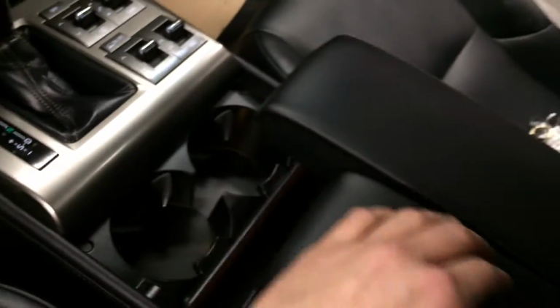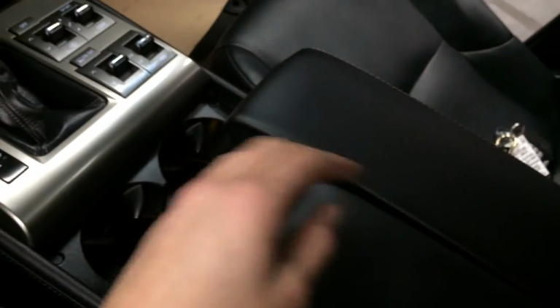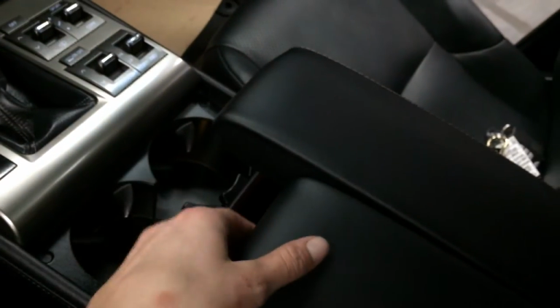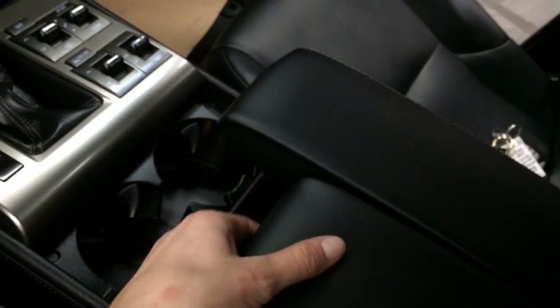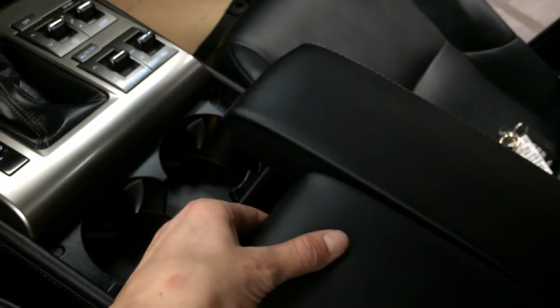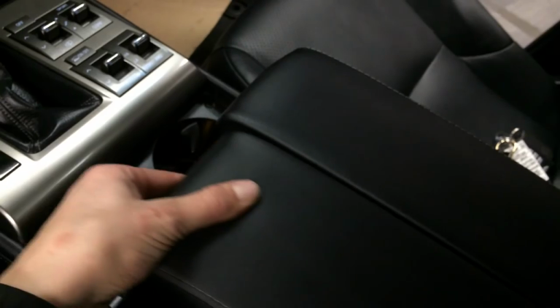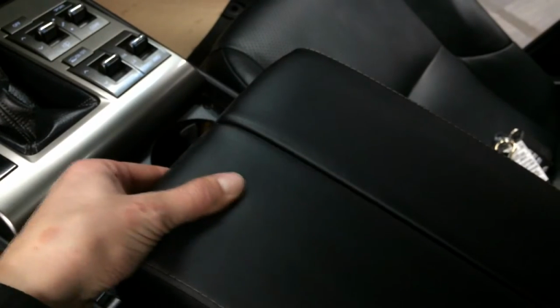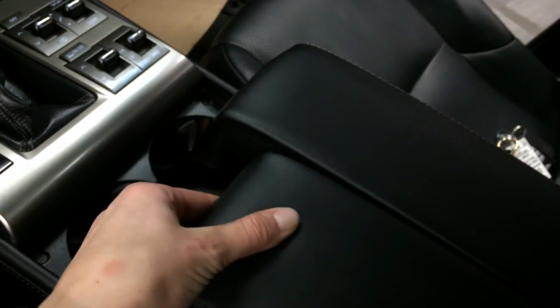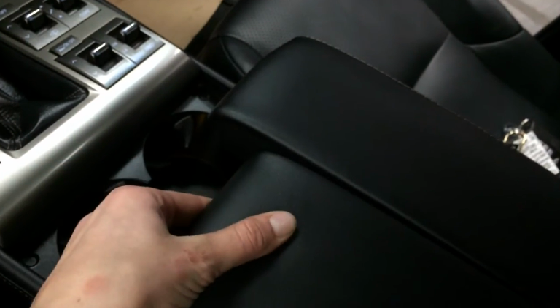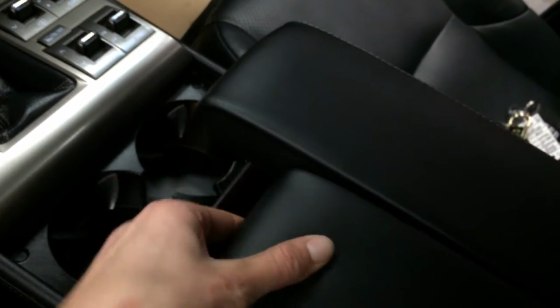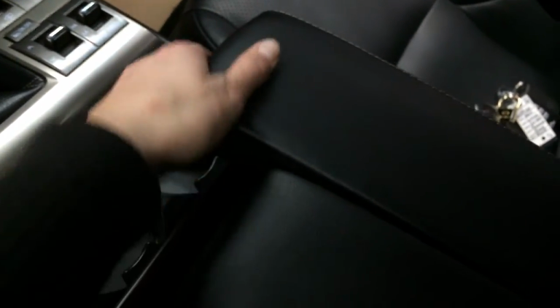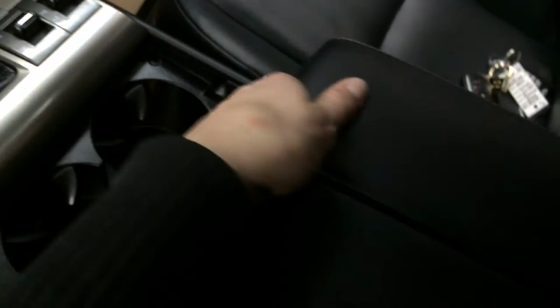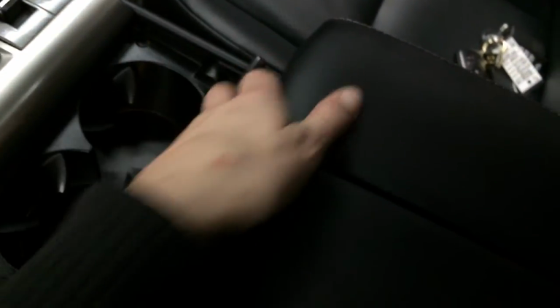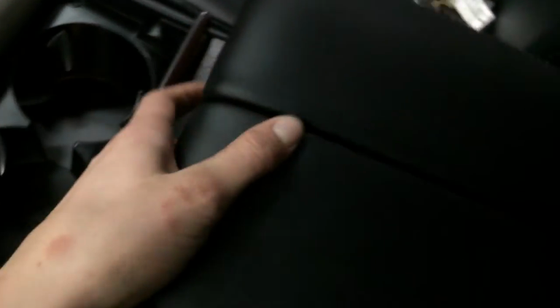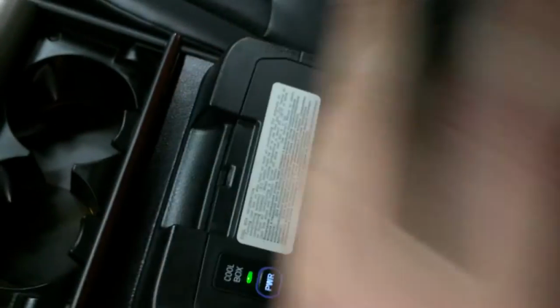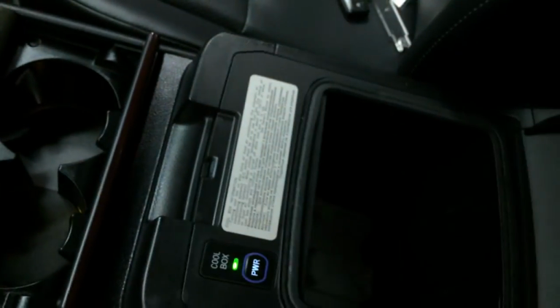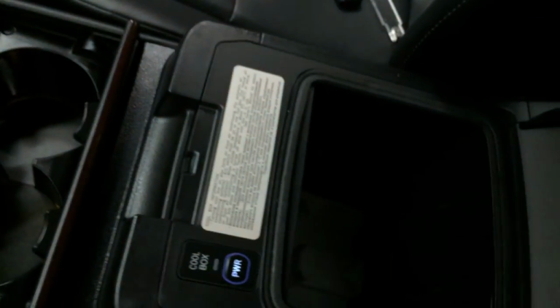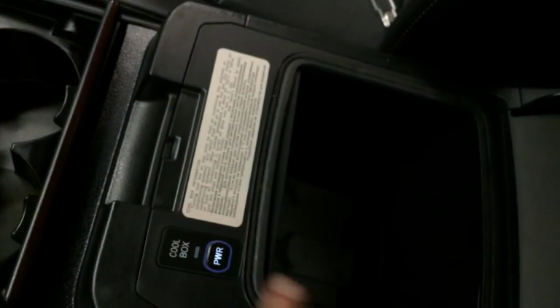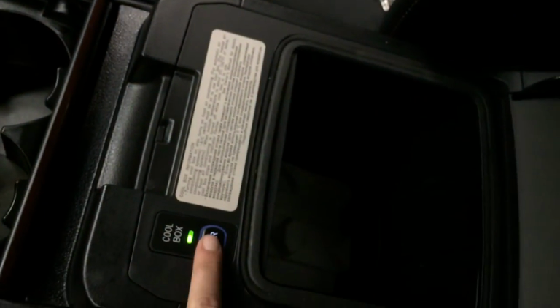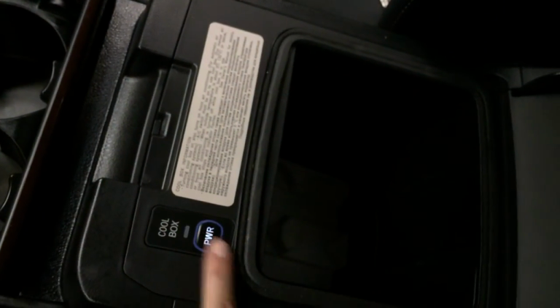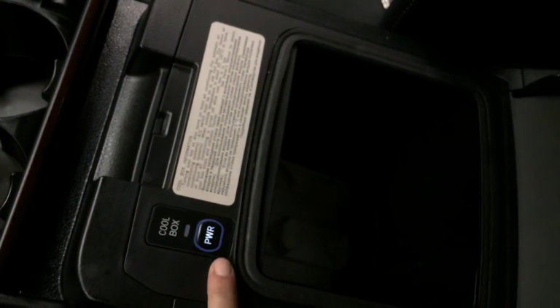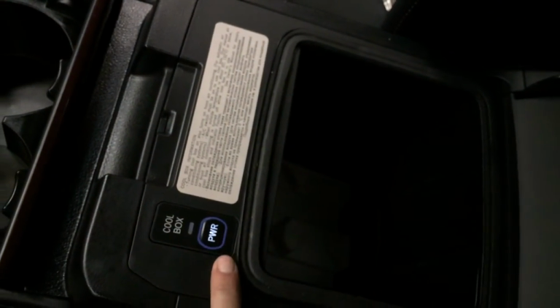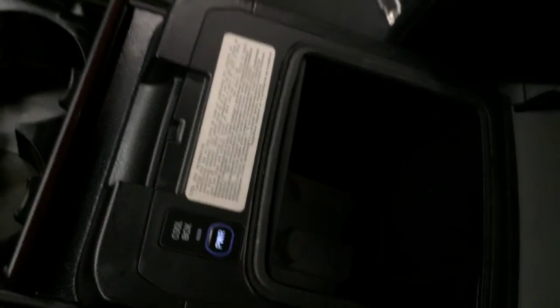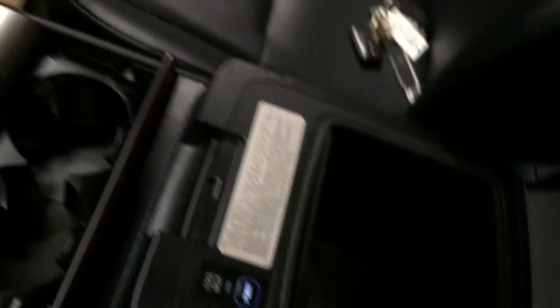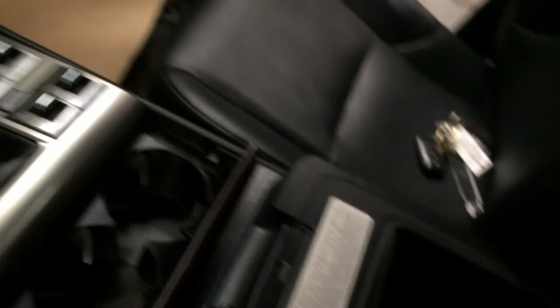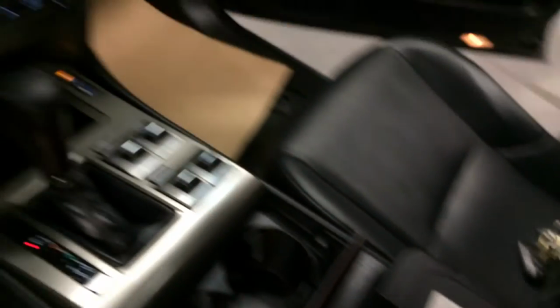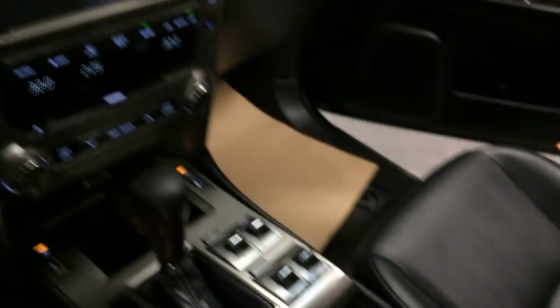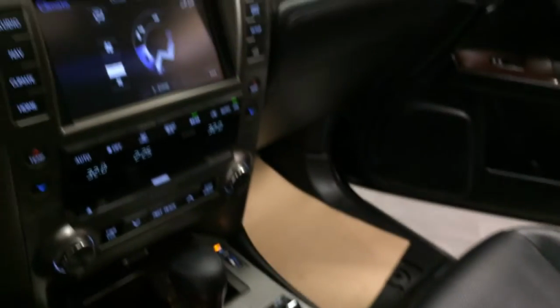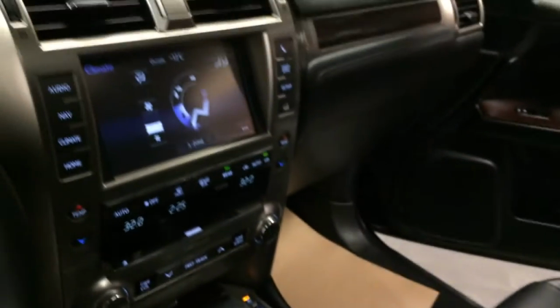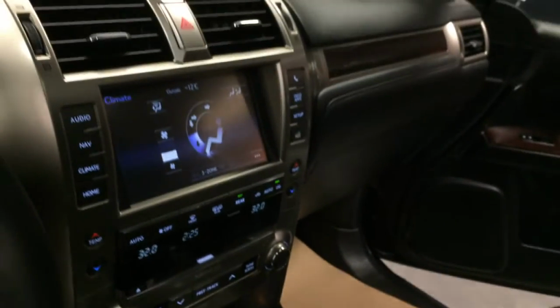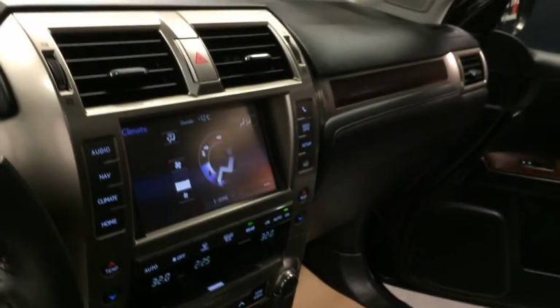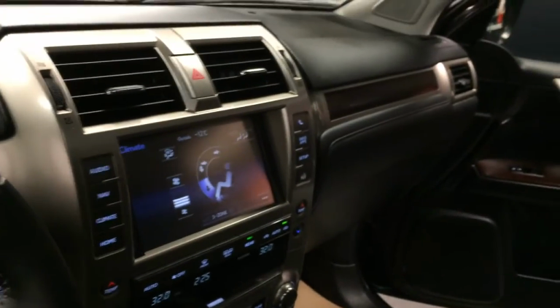Armrests are split so driver and passenger can have different lengths. Underneath you're going to find your cool box. Lockable glove compartment.